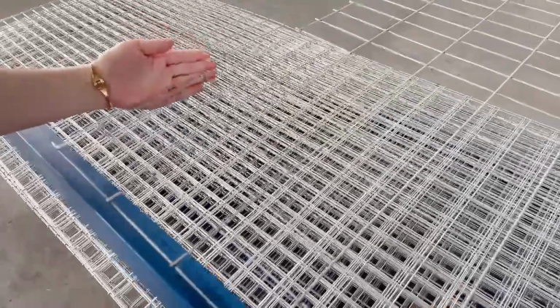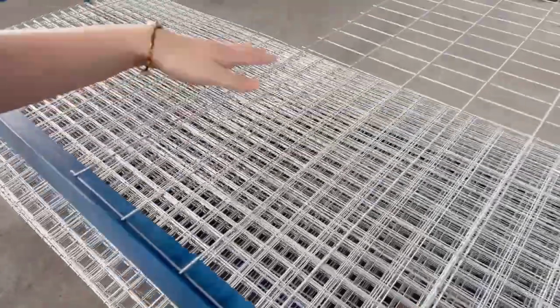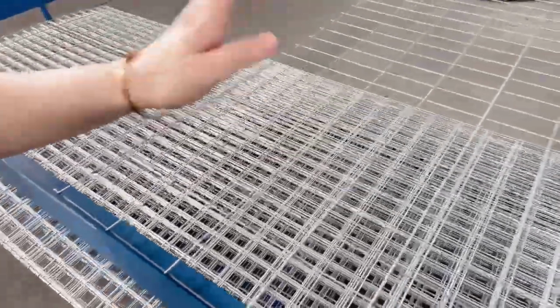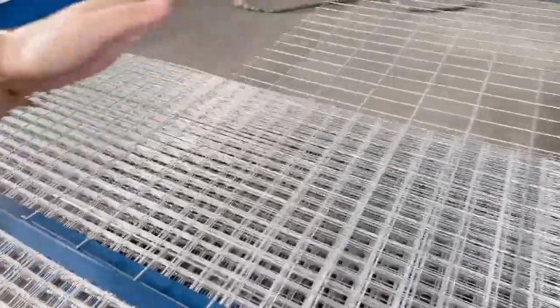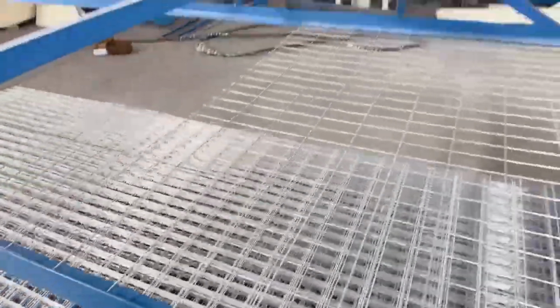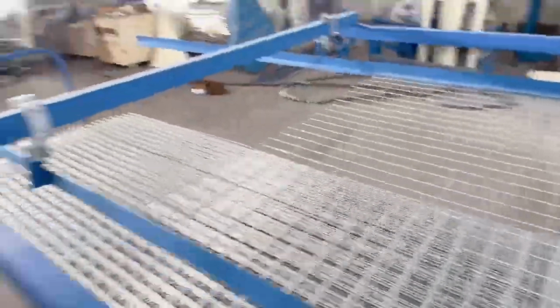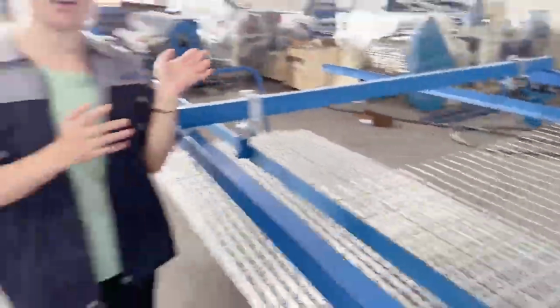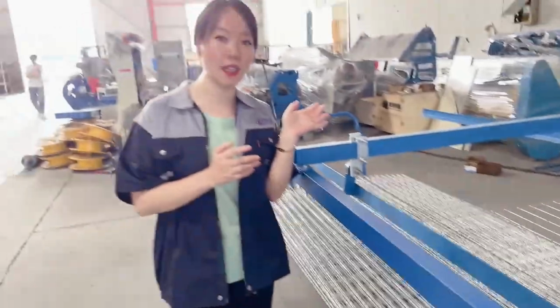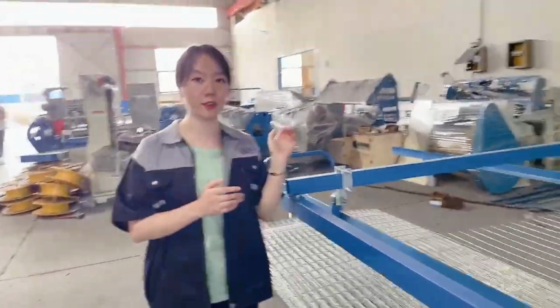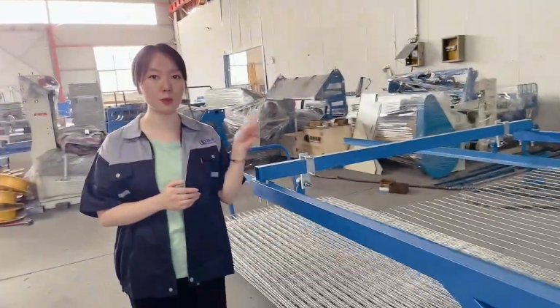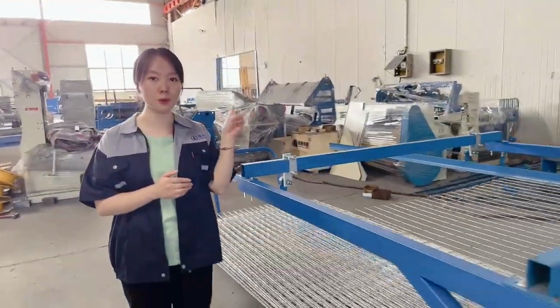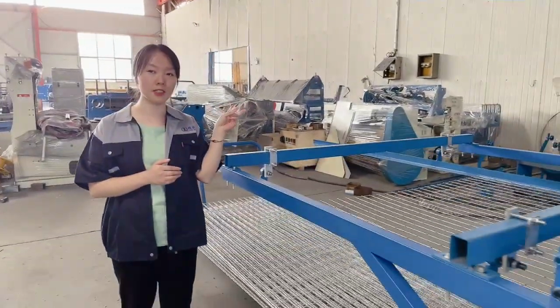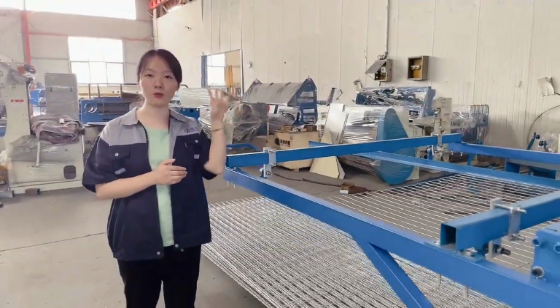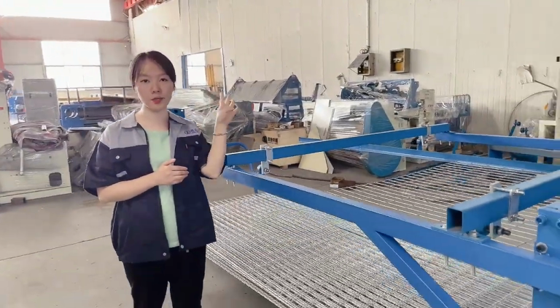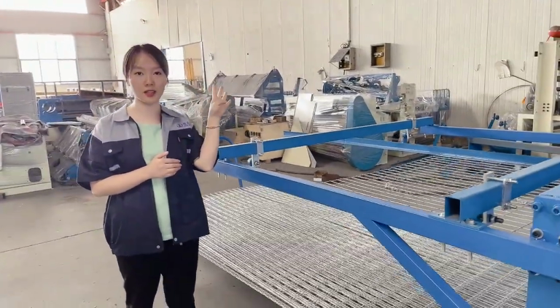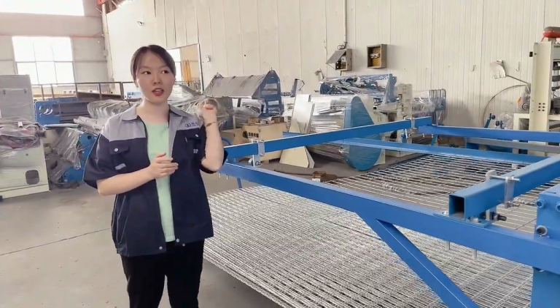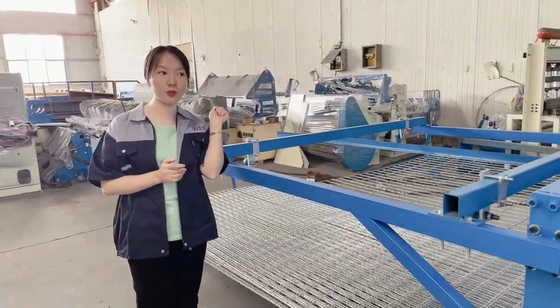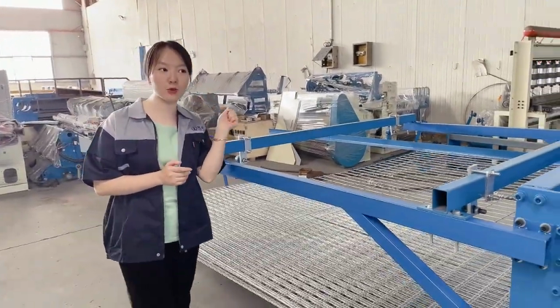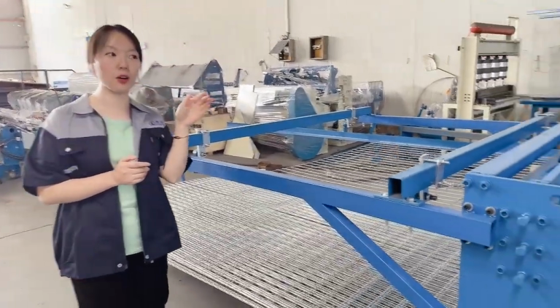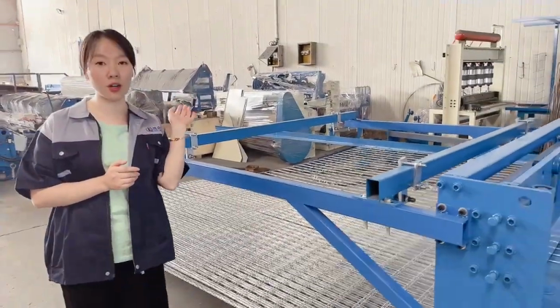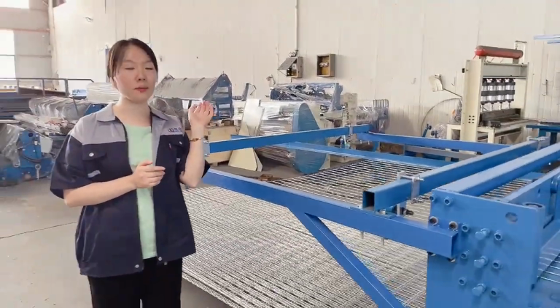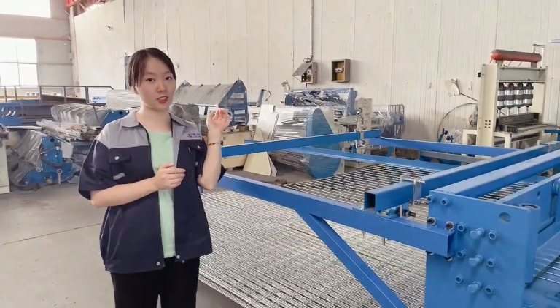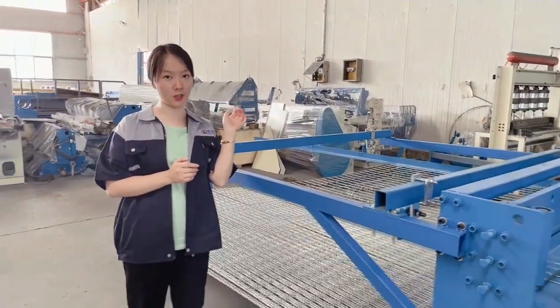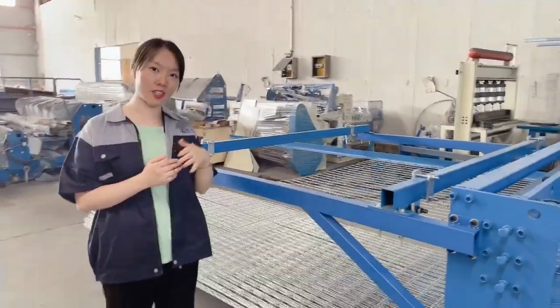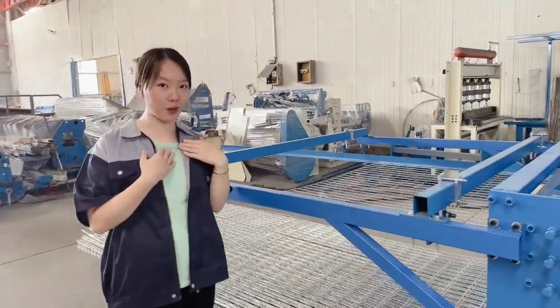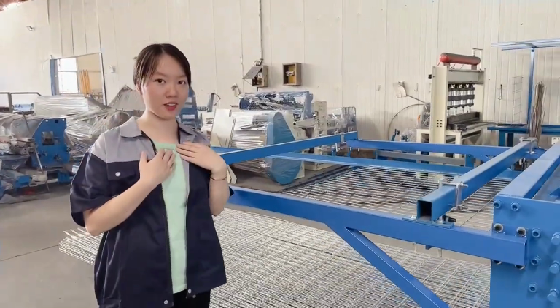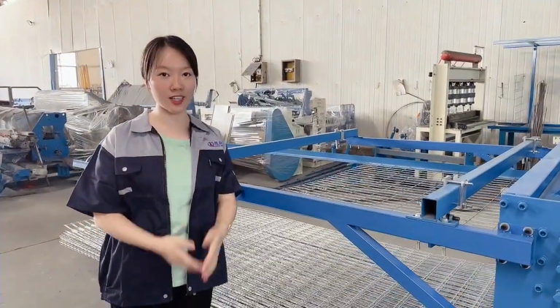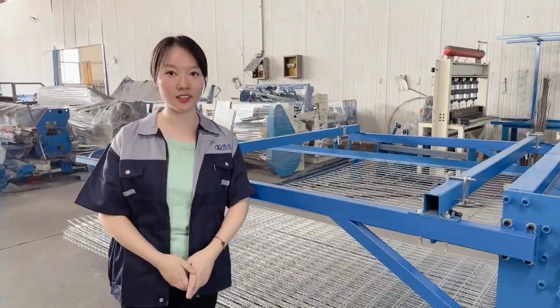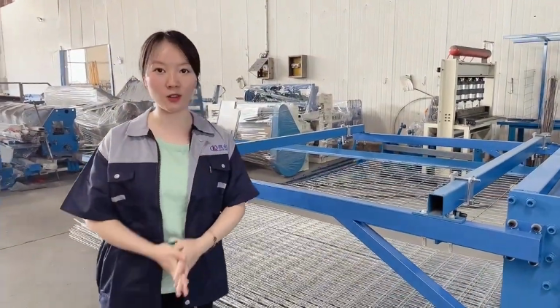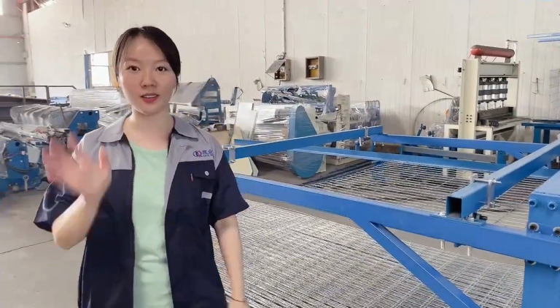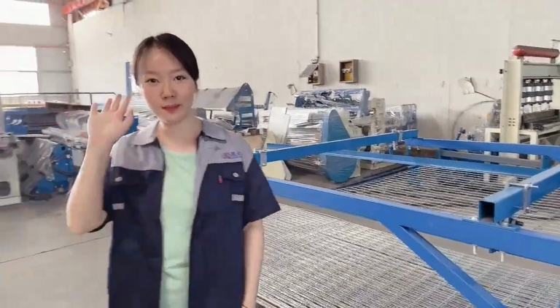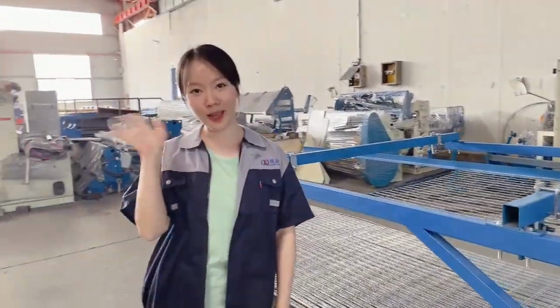Our next machine can use the welding from 2mm to 4mm. If you want to know more machine details, you can tell me. Okay, that's all. Bye.